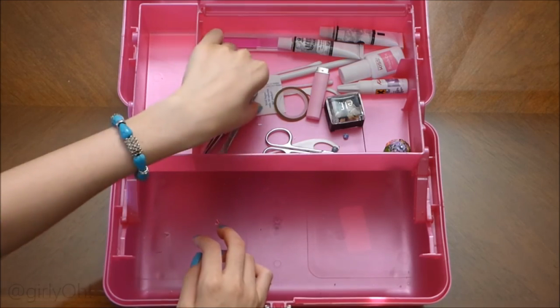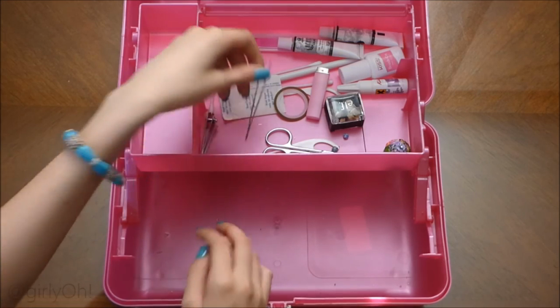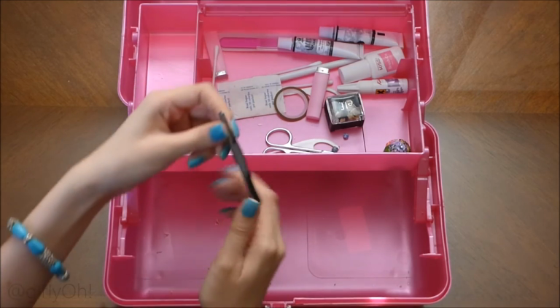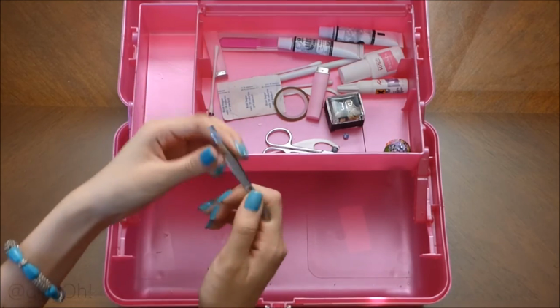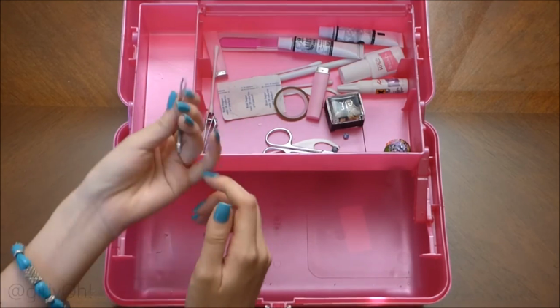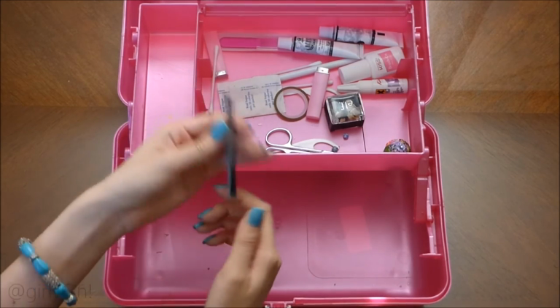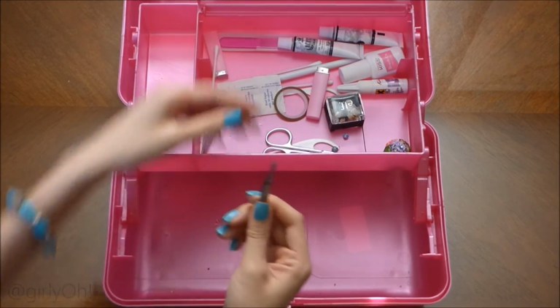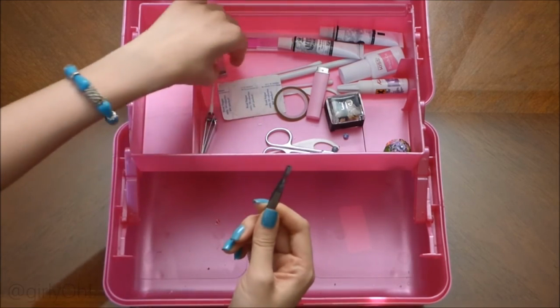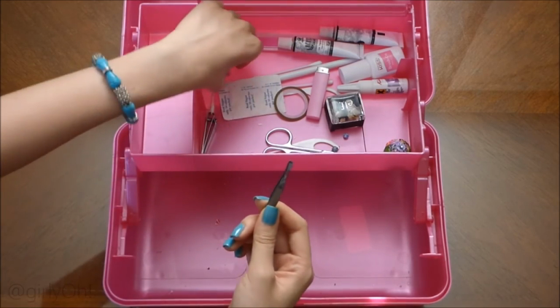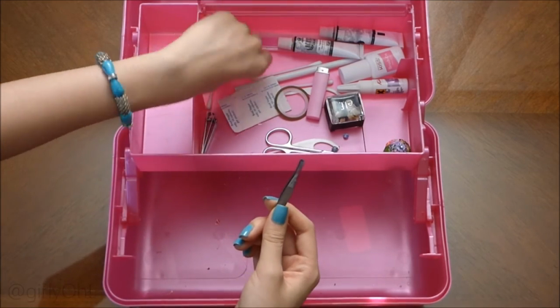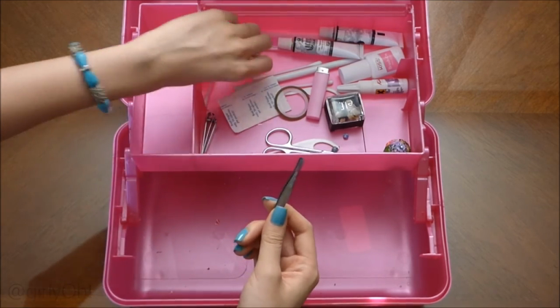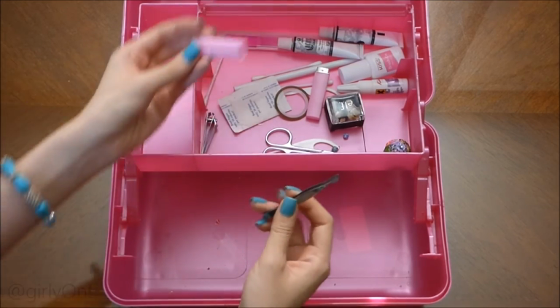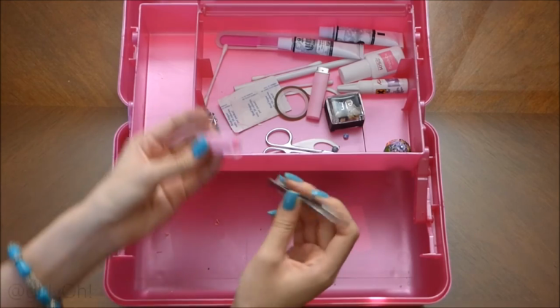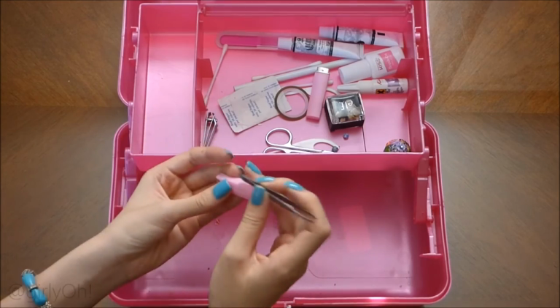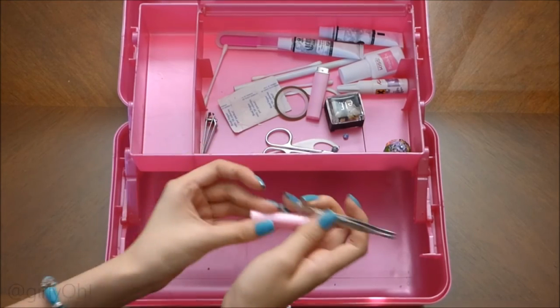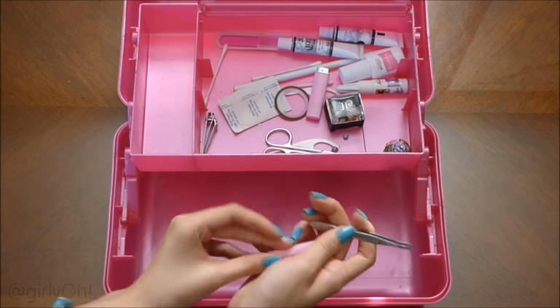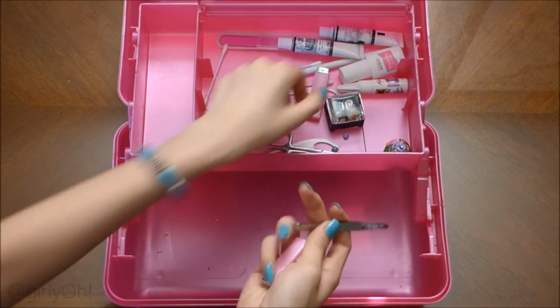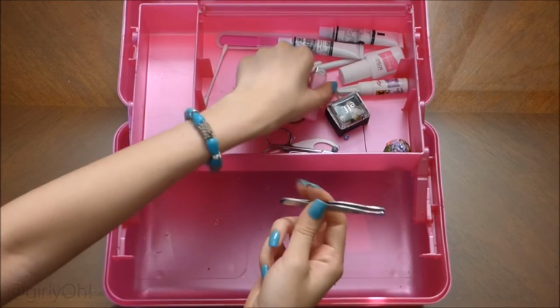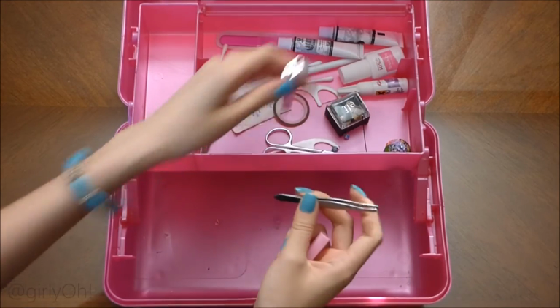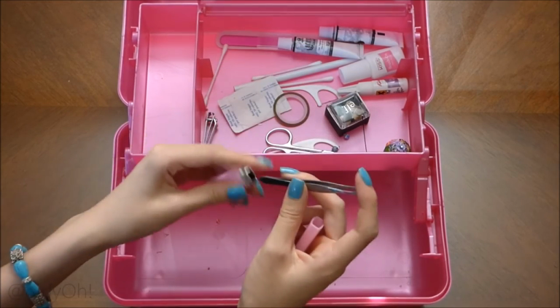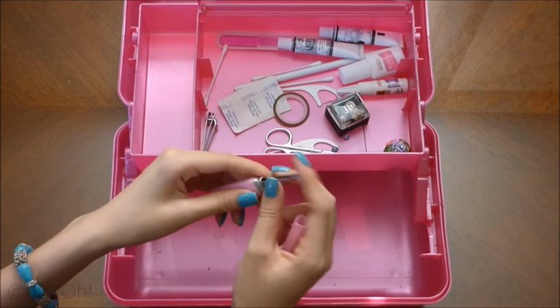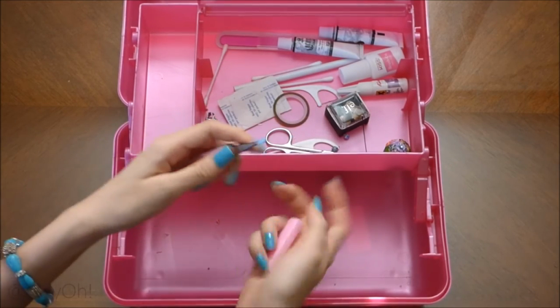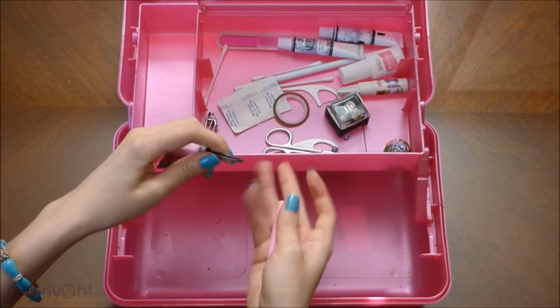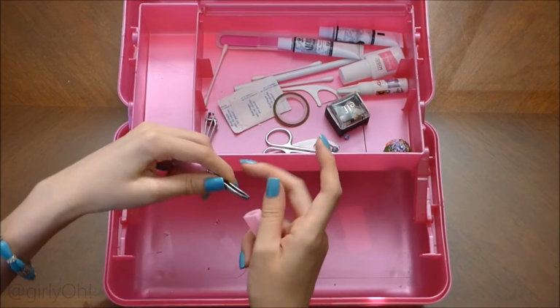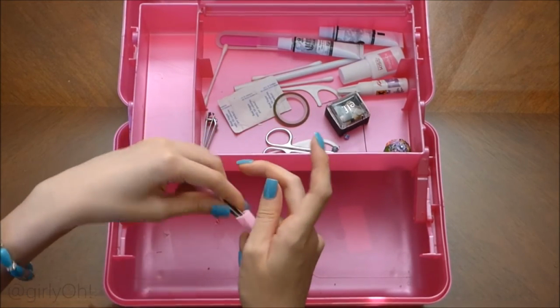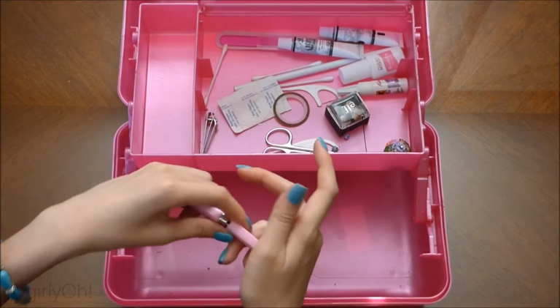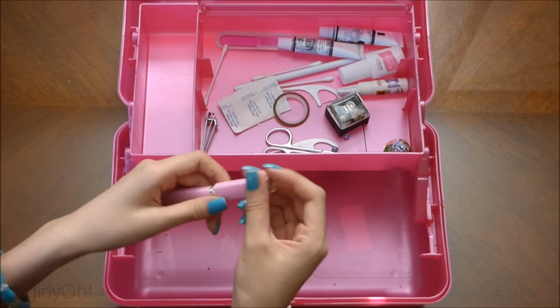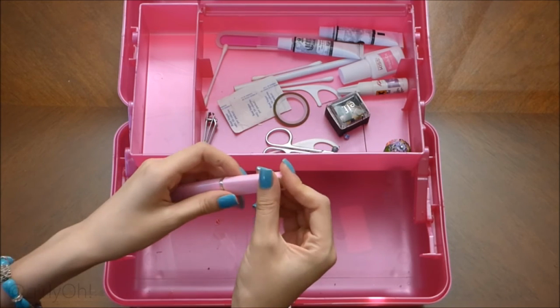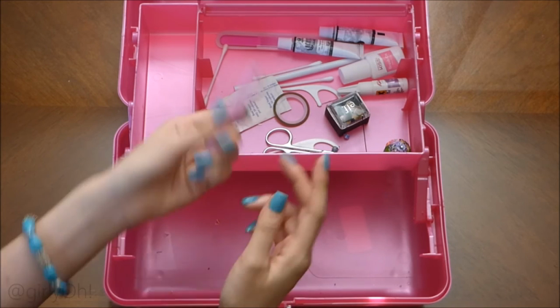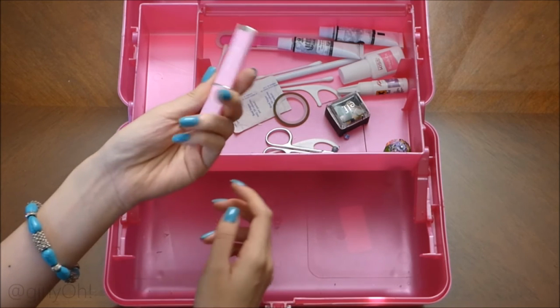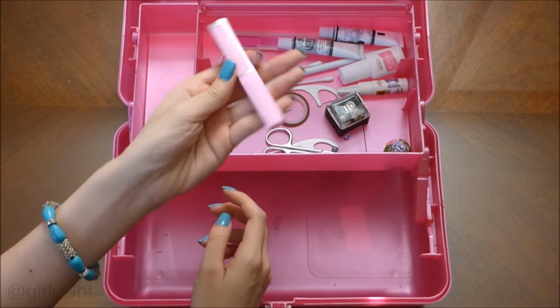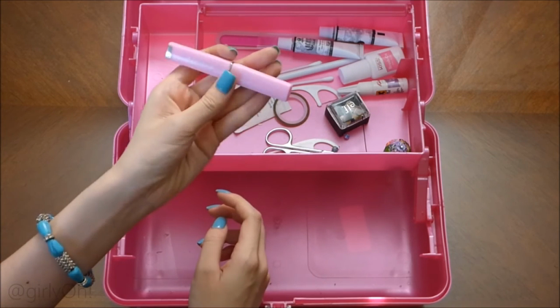Here are my tweezers that I just got from the dollar store. Honestly they don't work well — I would say invest in a good pair of tweezers, but I'm making do with them.